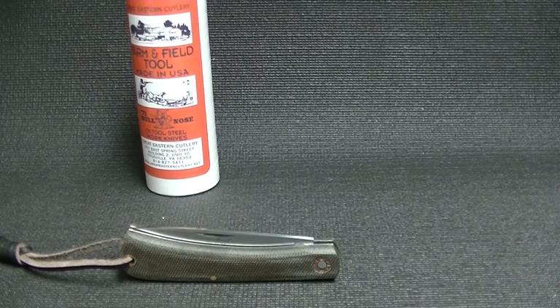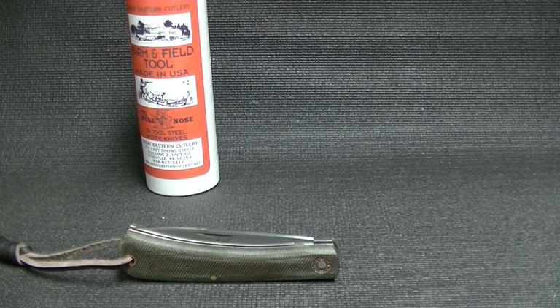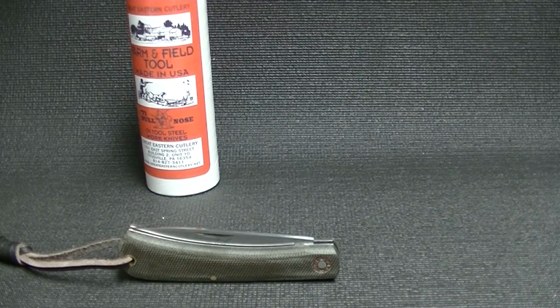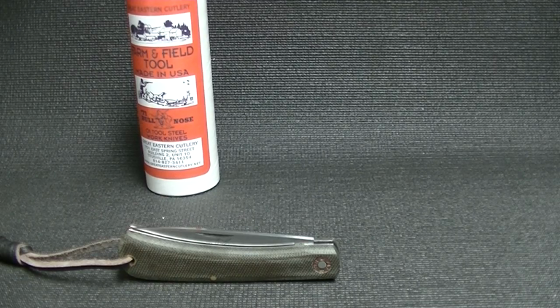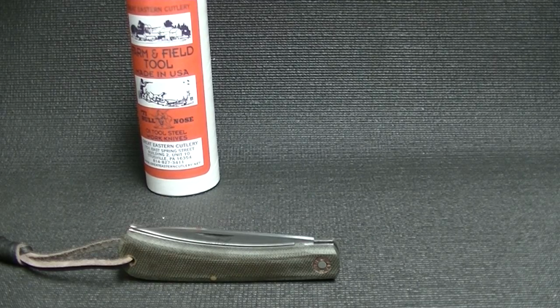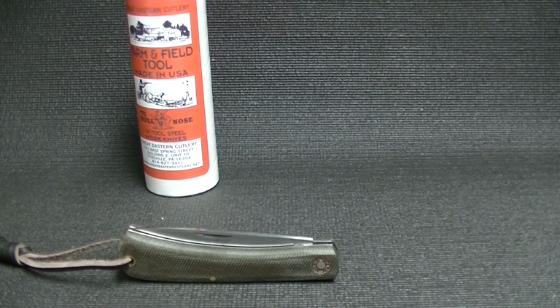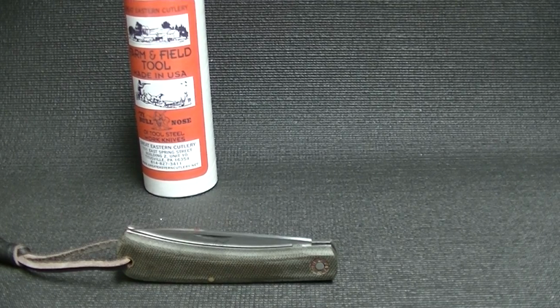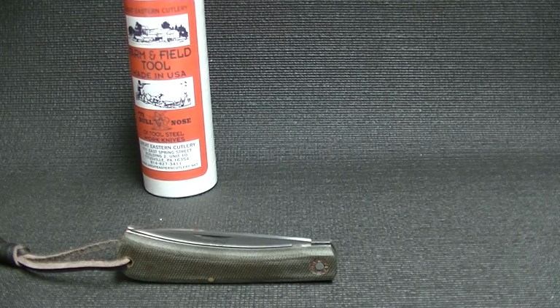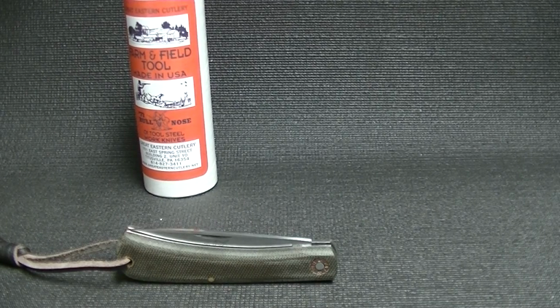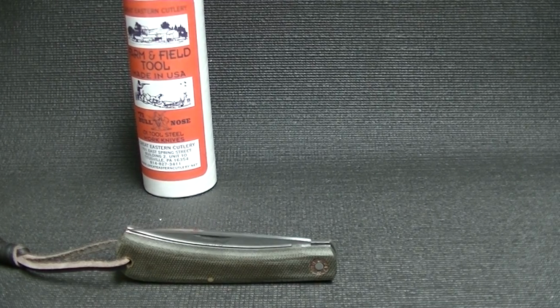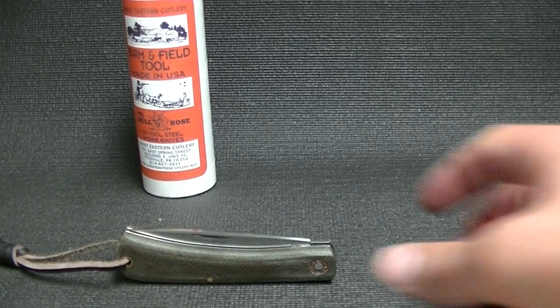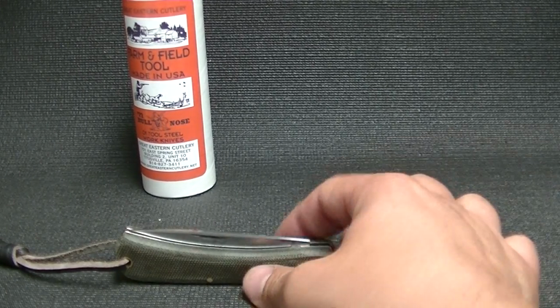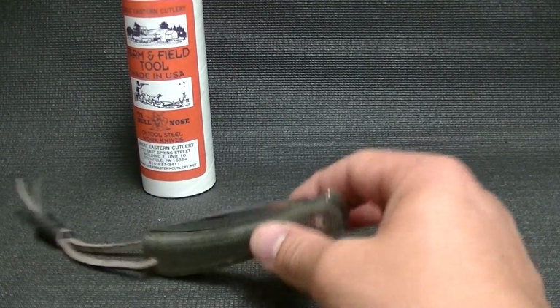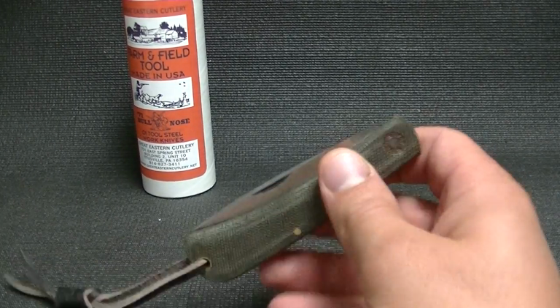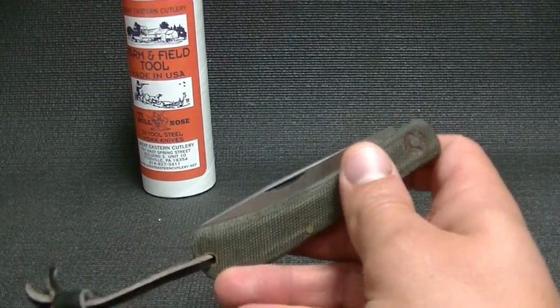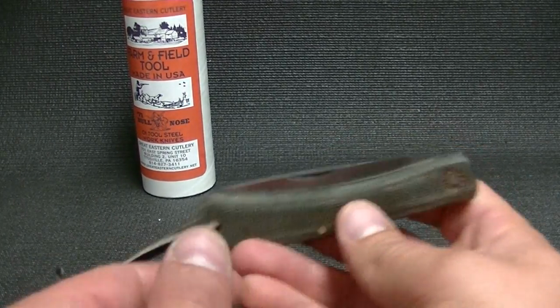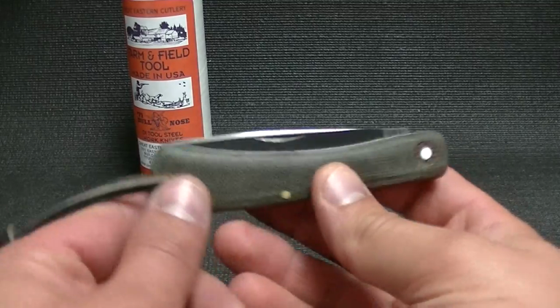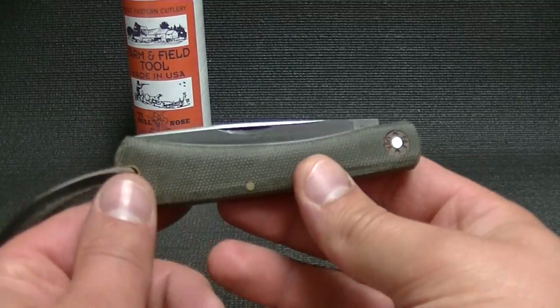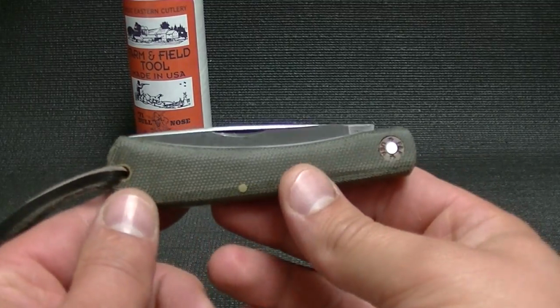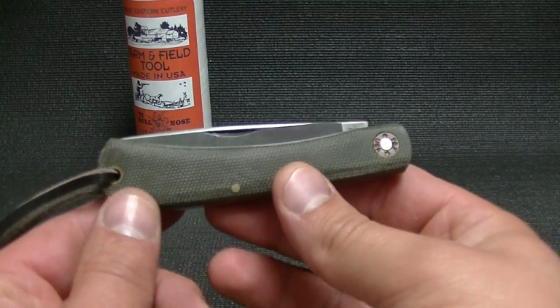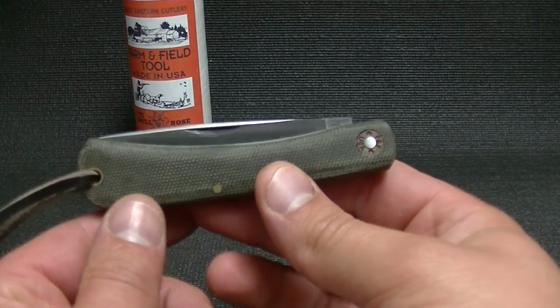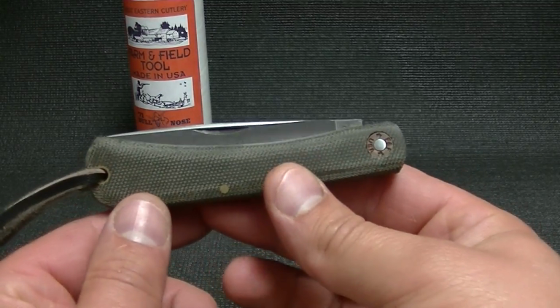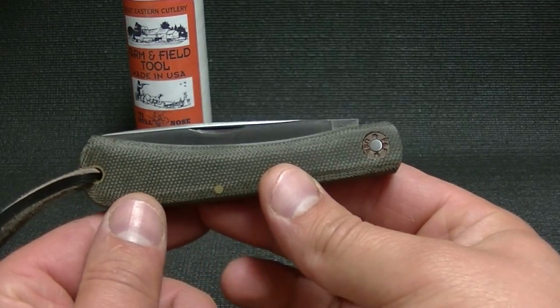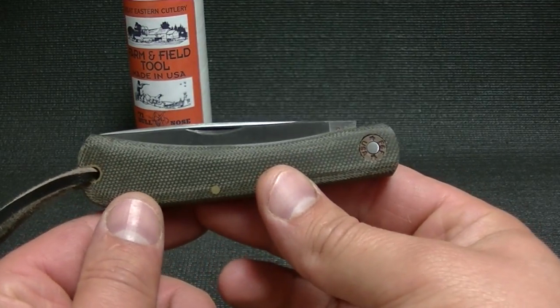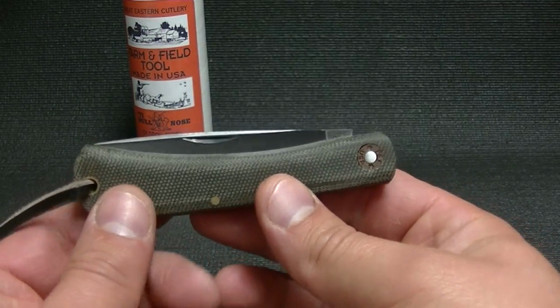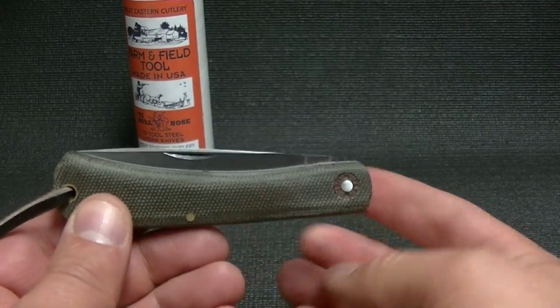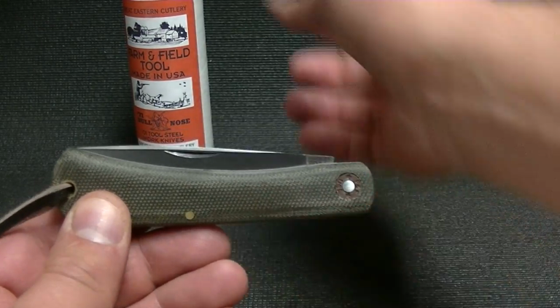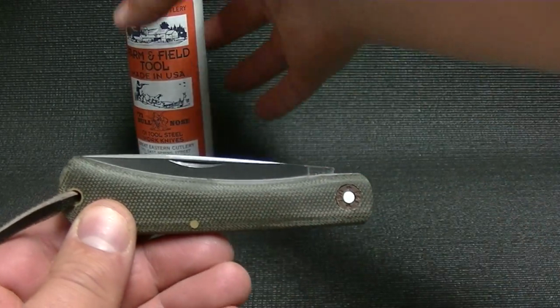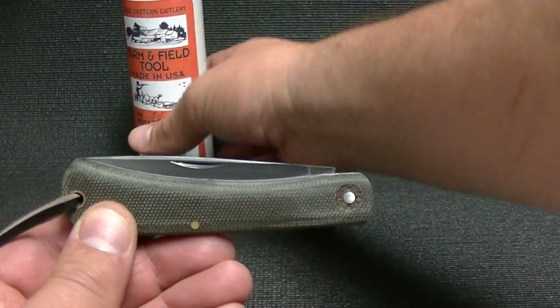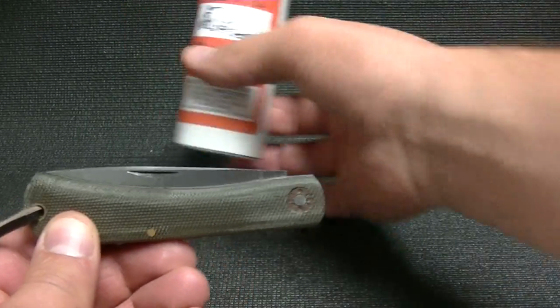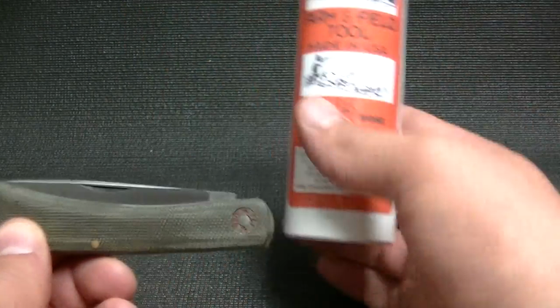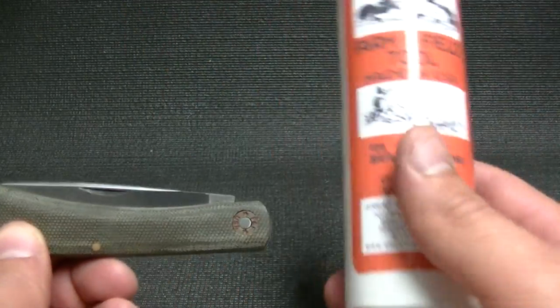How are you doing today guys? I want to show off this knife I got in today. This is the Bull Nose from GEC.